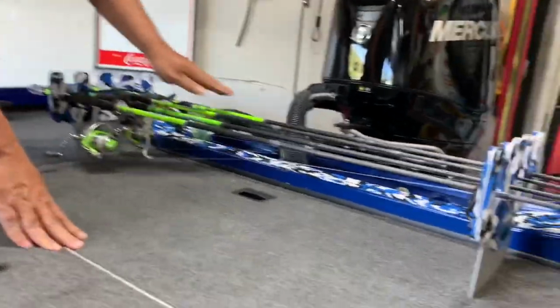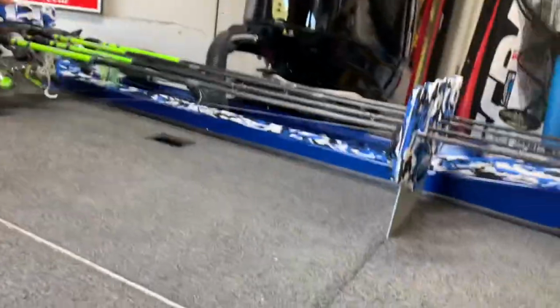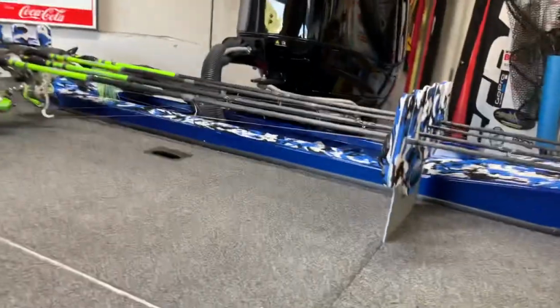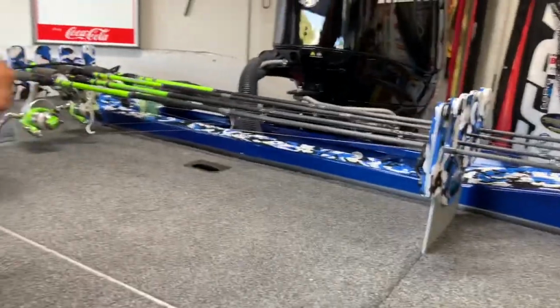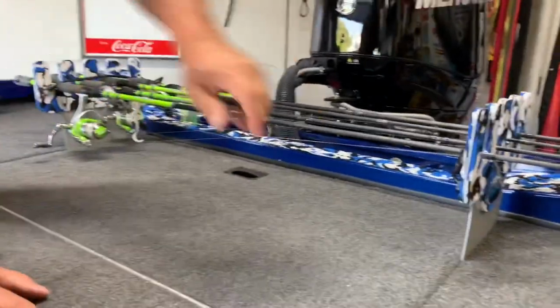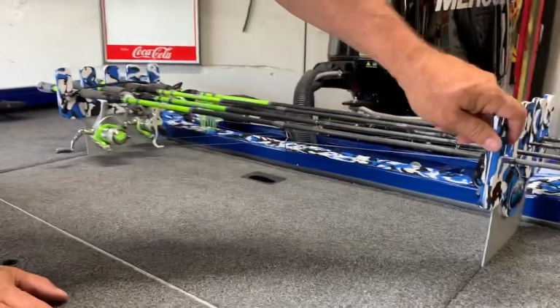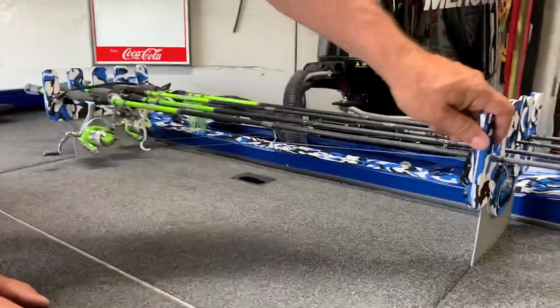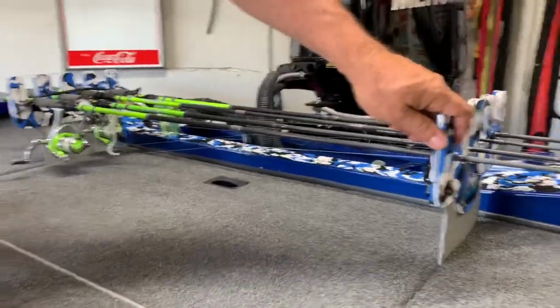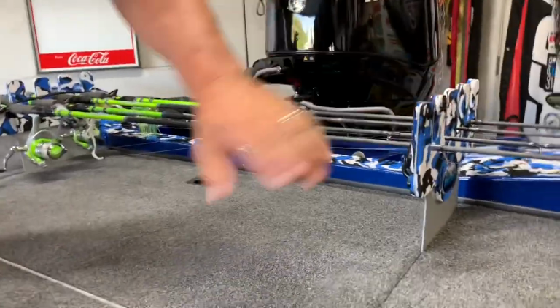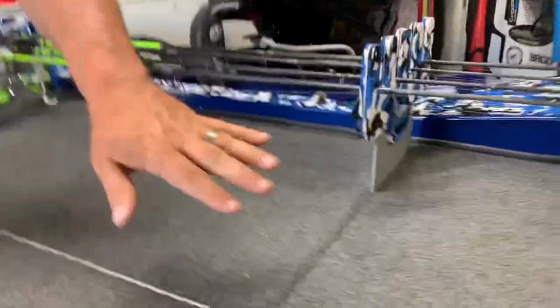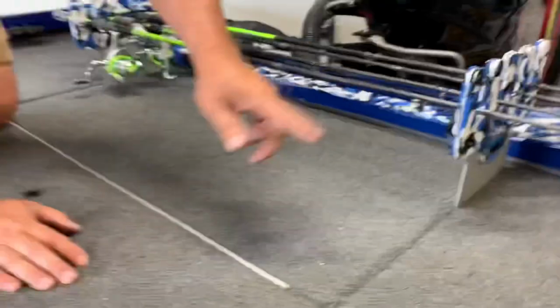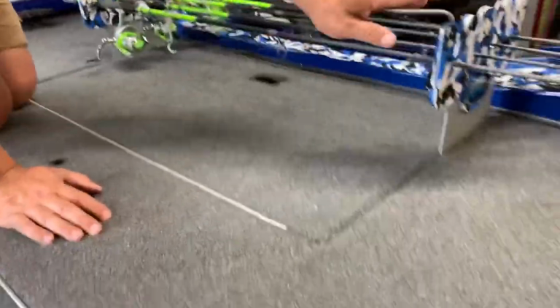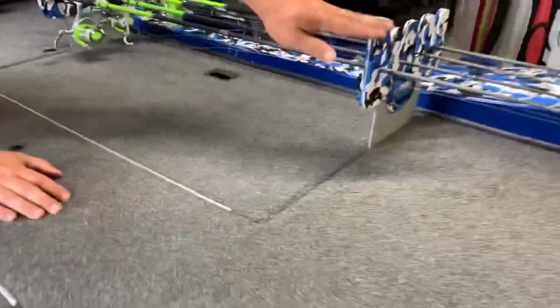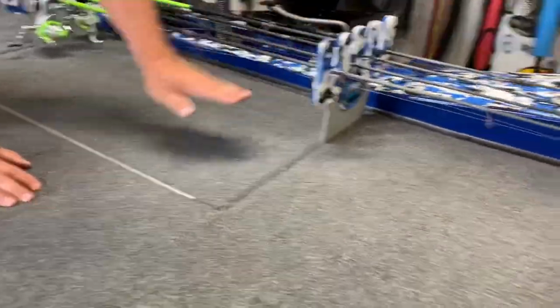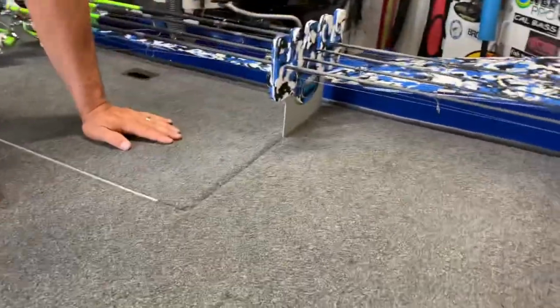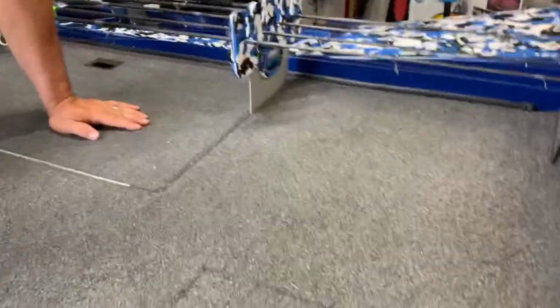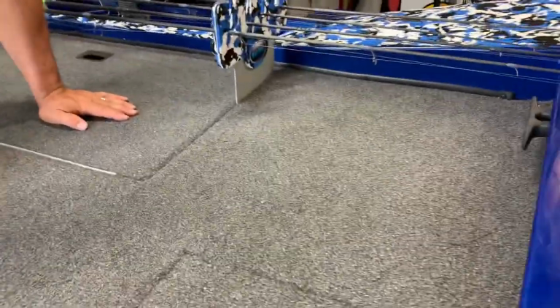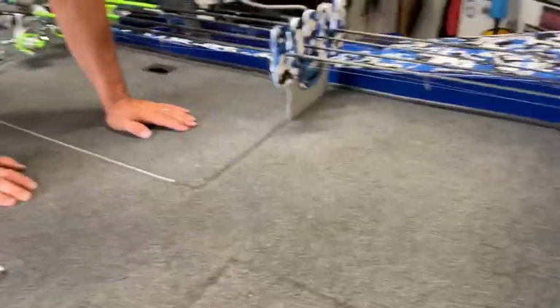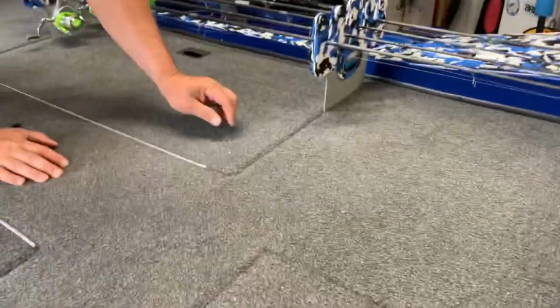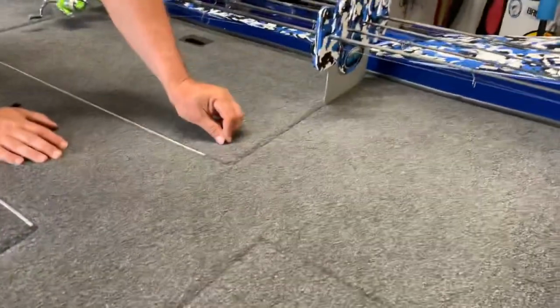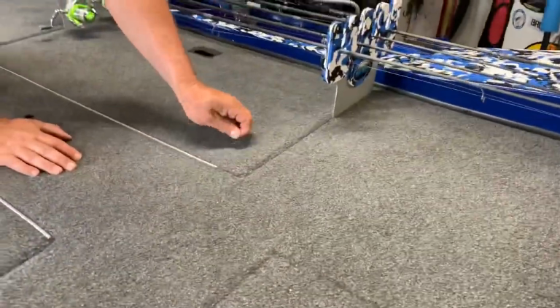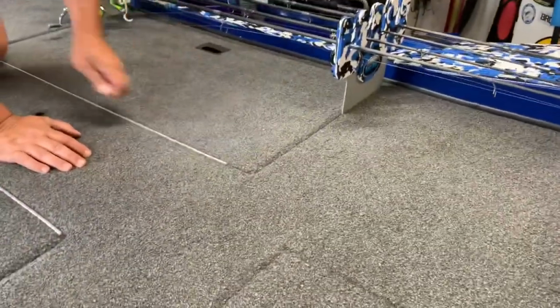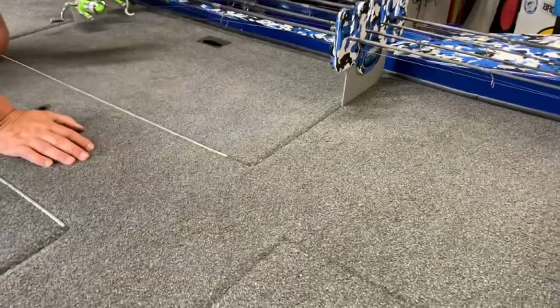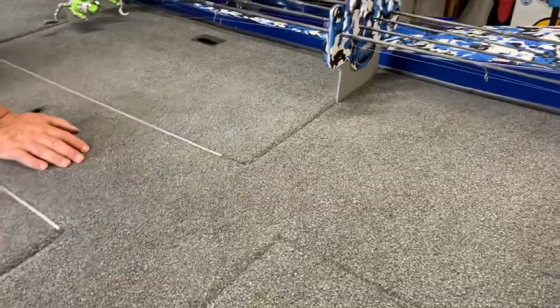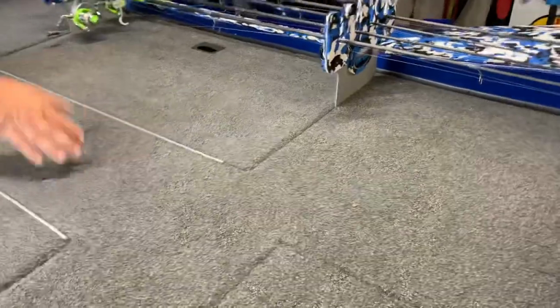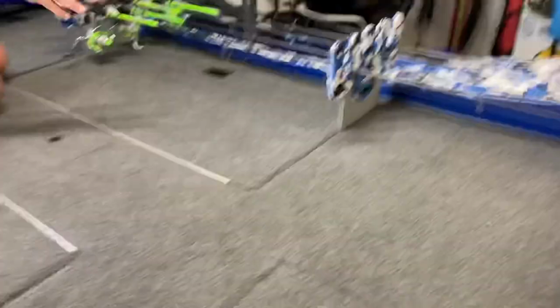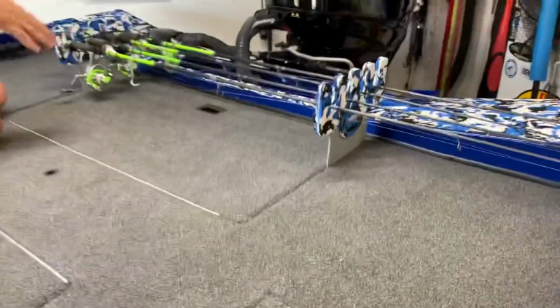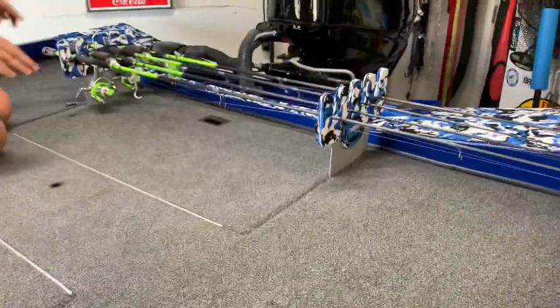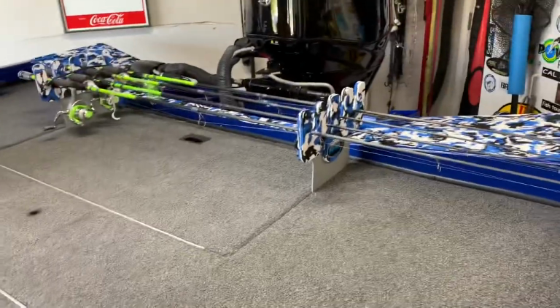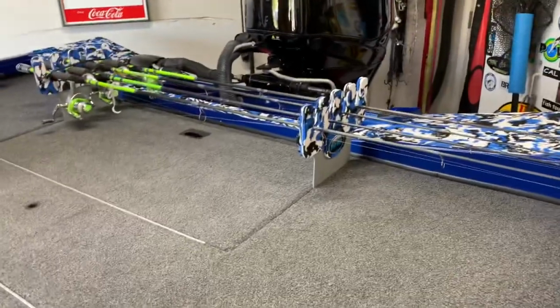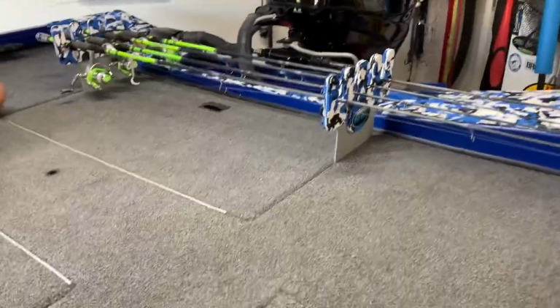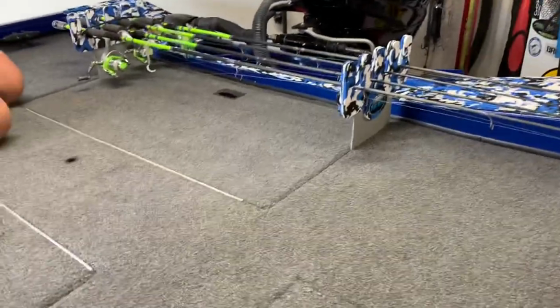If you run across the lake at 60 or 70 miles an hour — not in this boat, but in a big boat — things aren't going to go anywhere as long as your baits are secure. Nothing's coming loose.